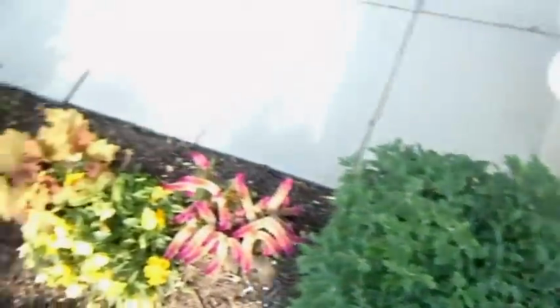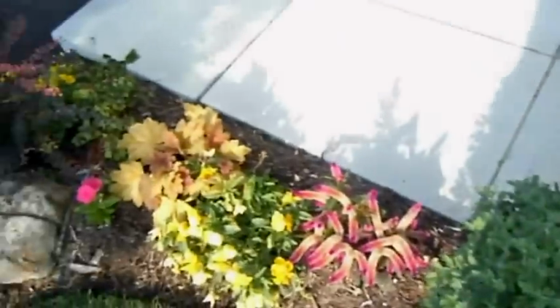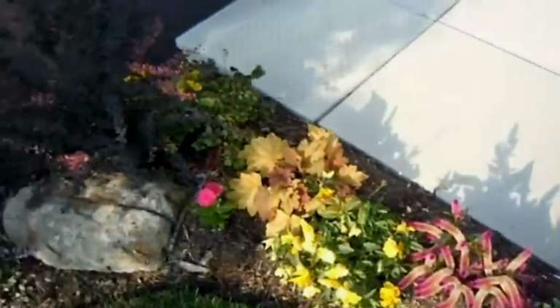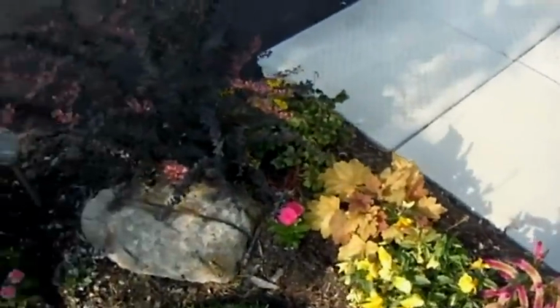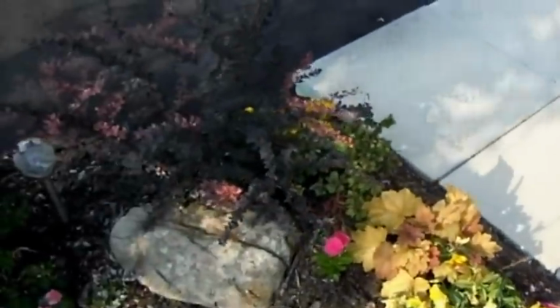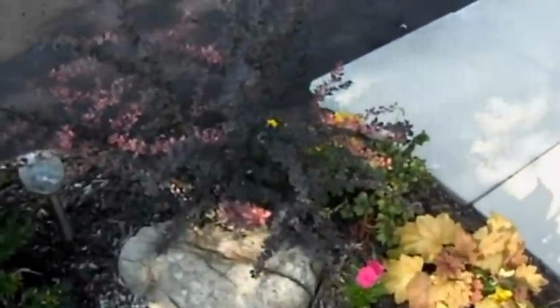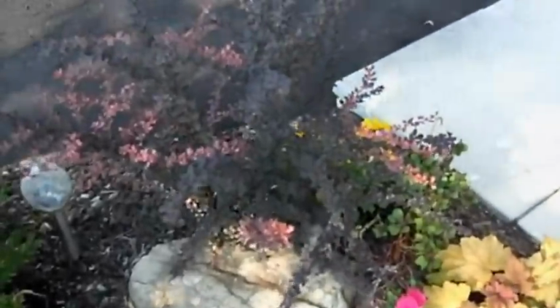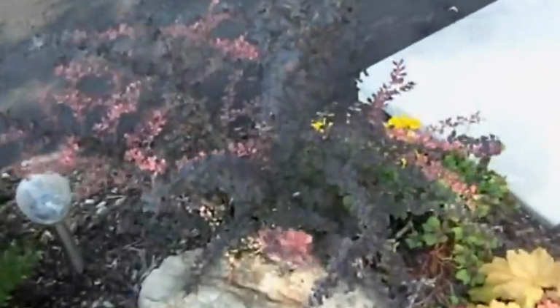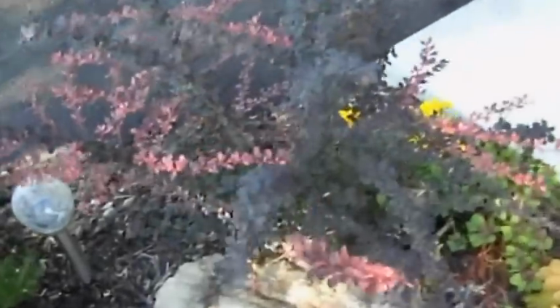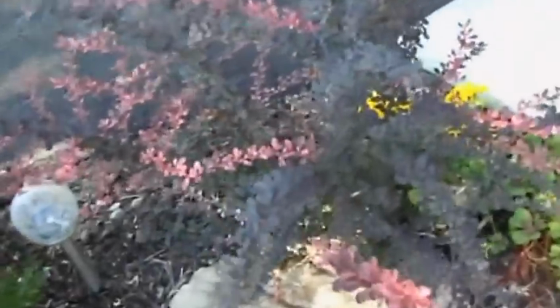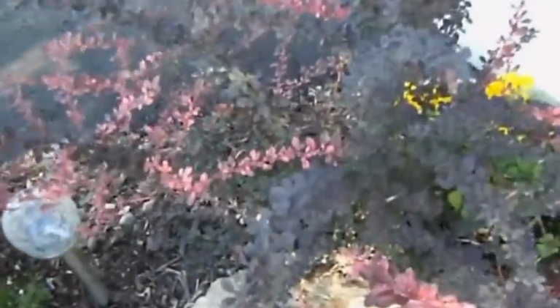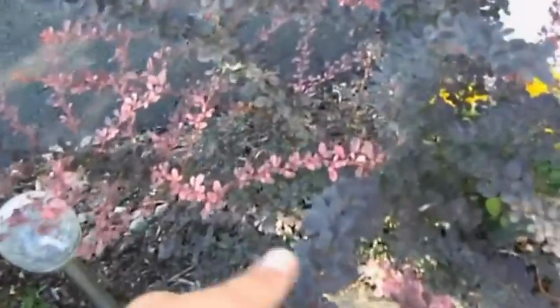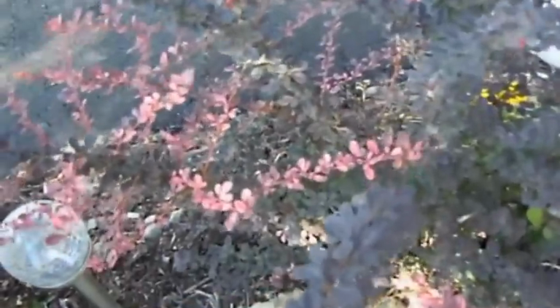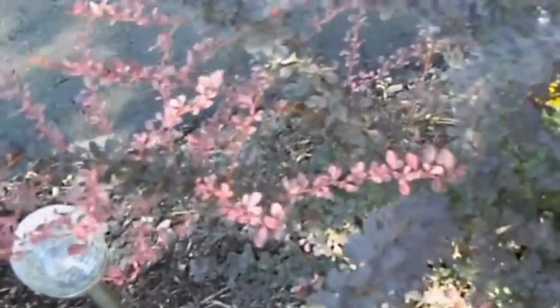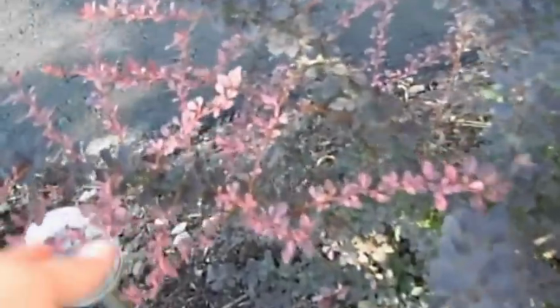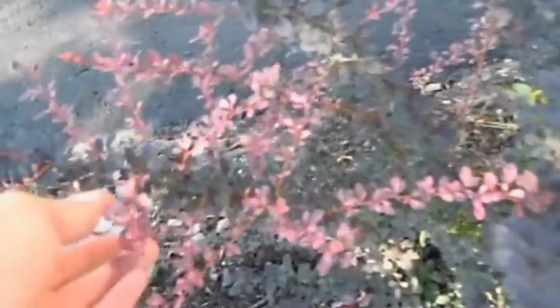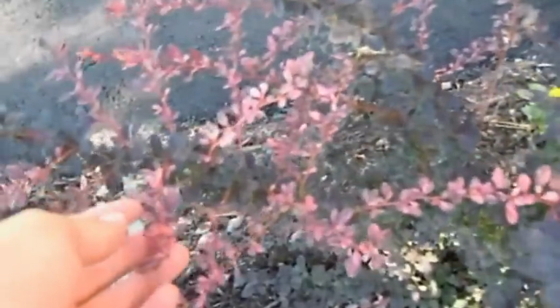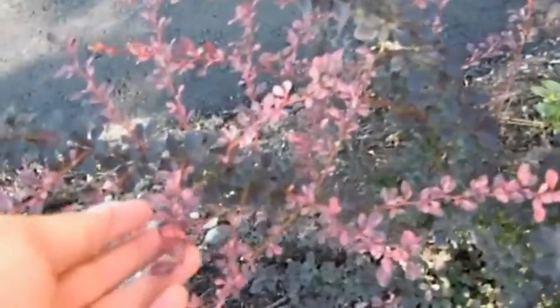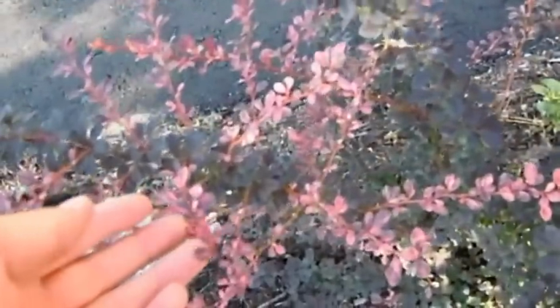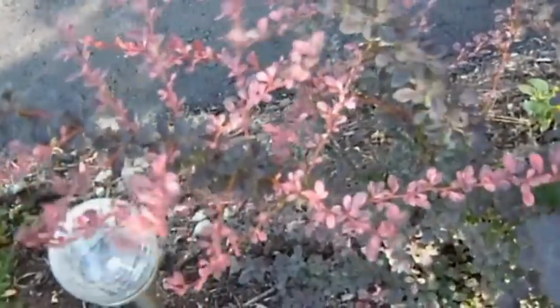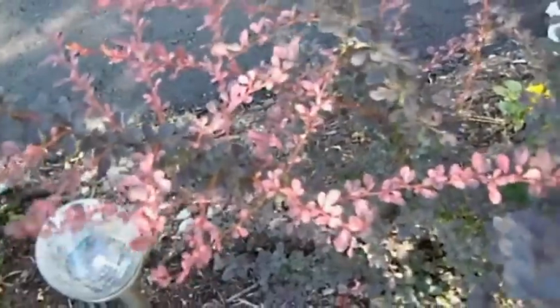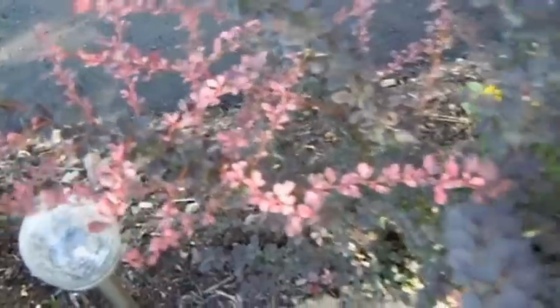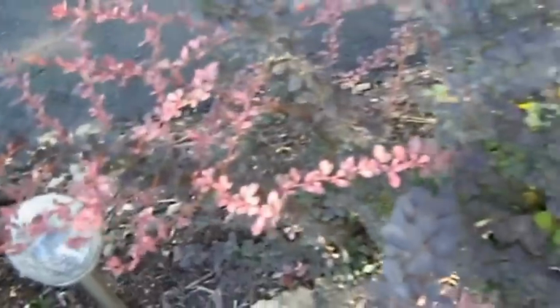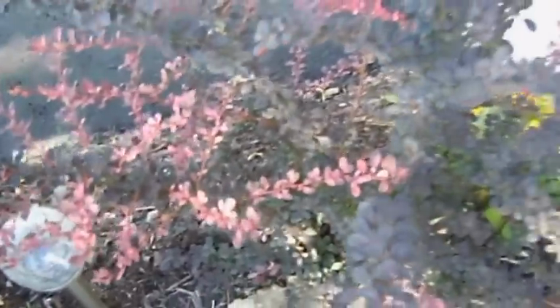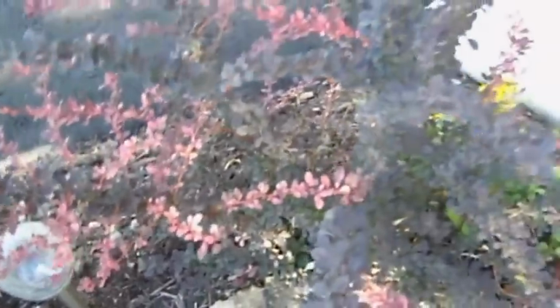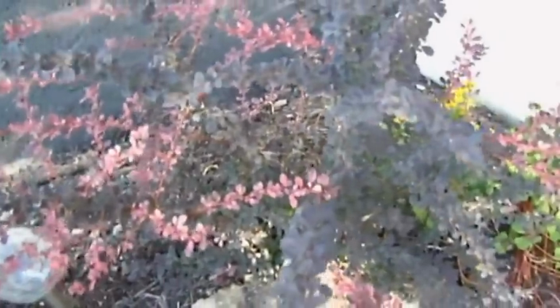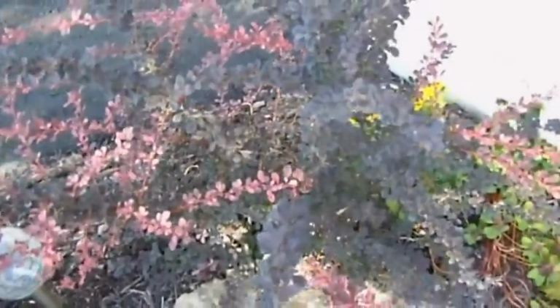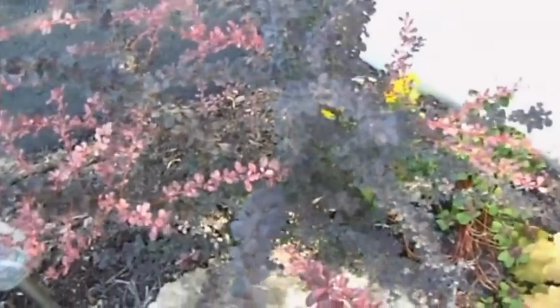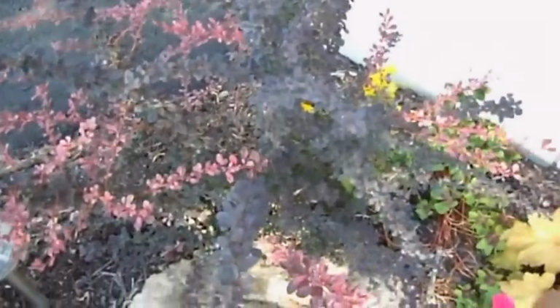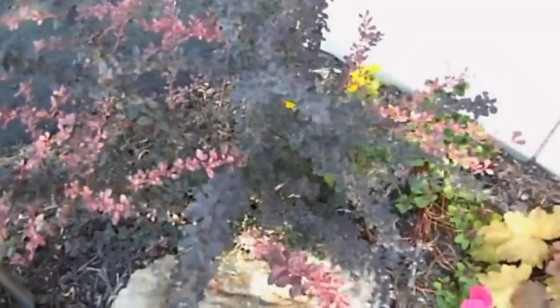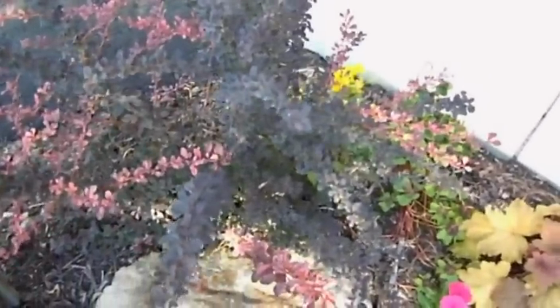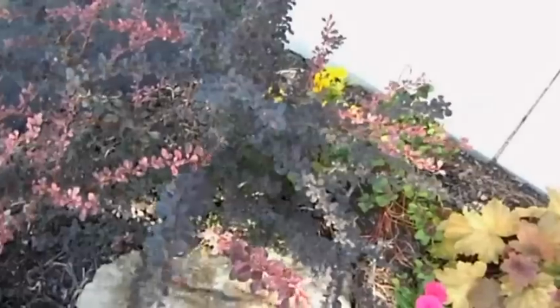My Barbary over here is looking quite nice. There's not a lot of new growth on it, but the new growth that I have is lovely and very healthy.